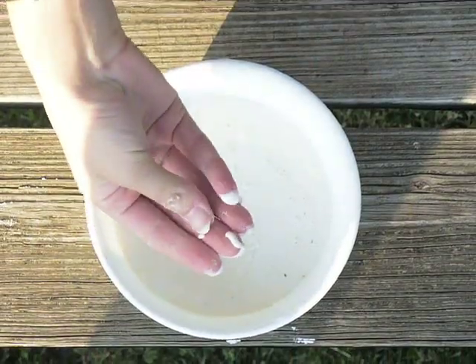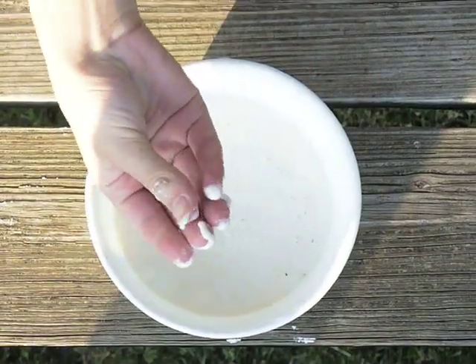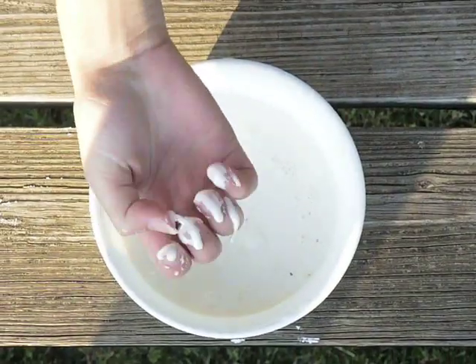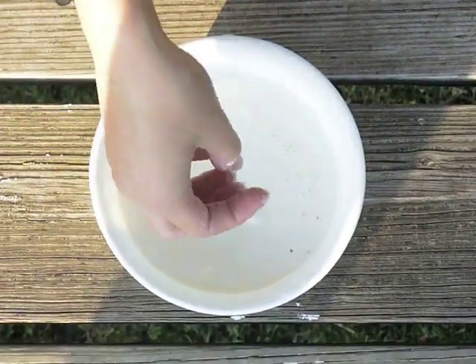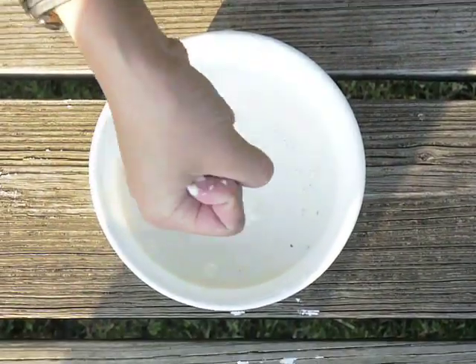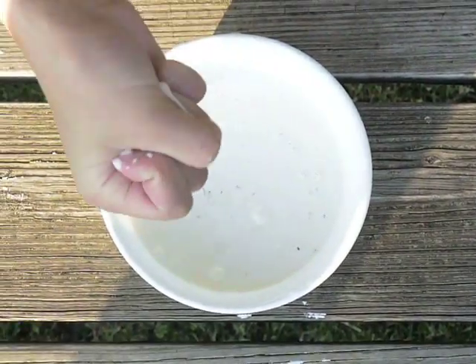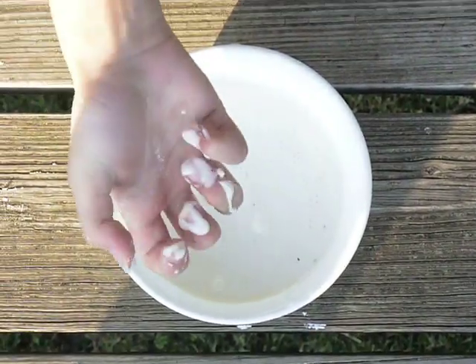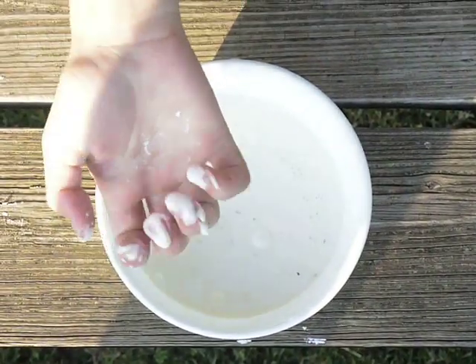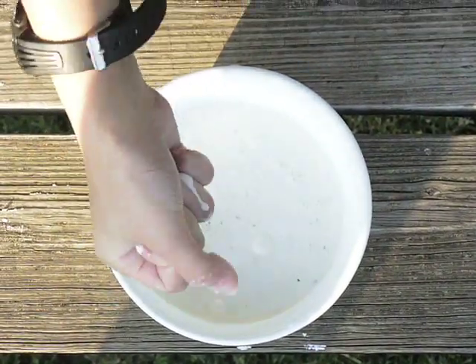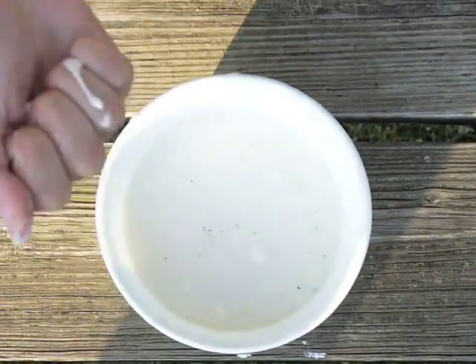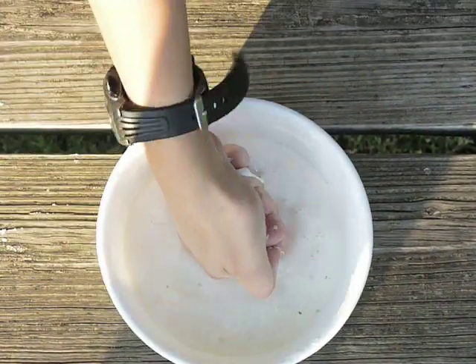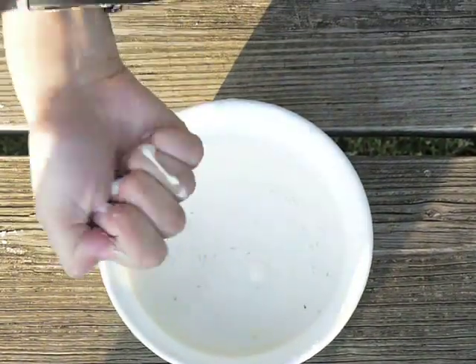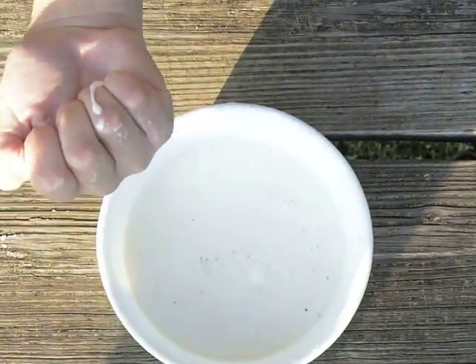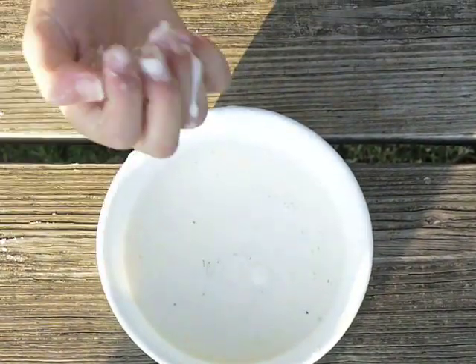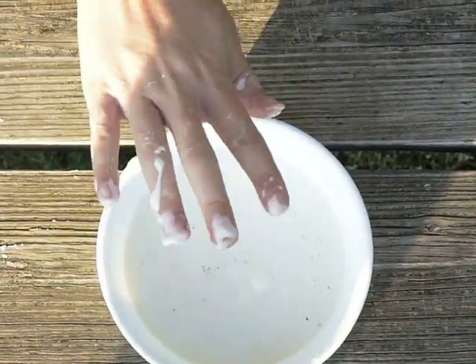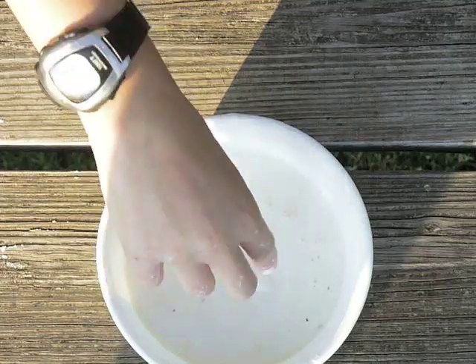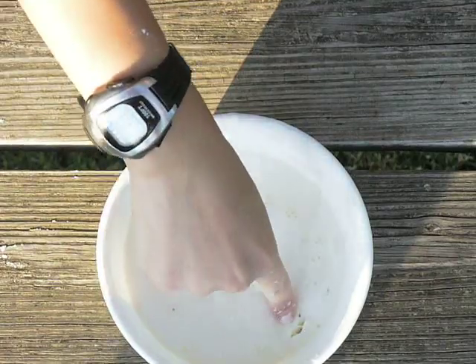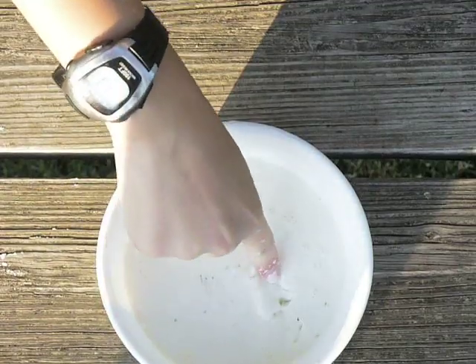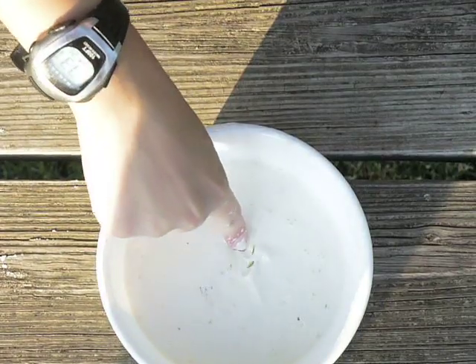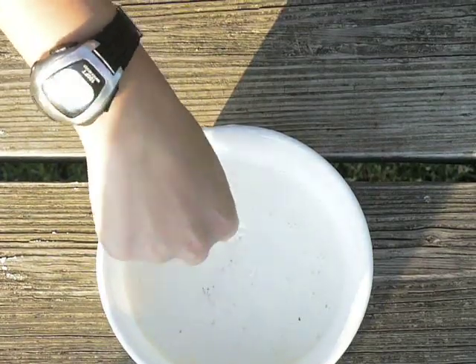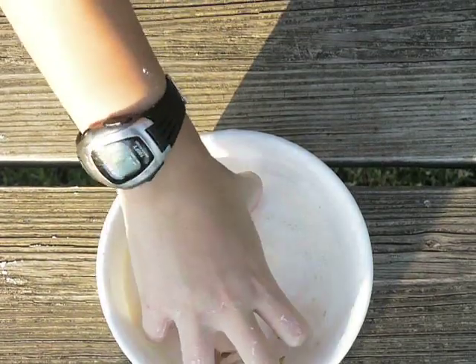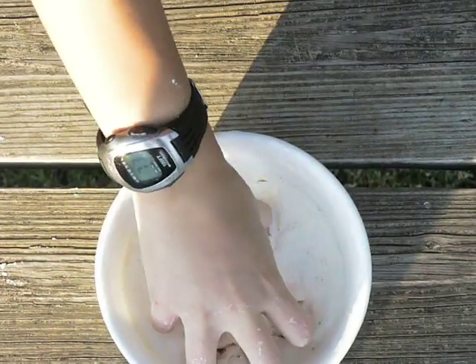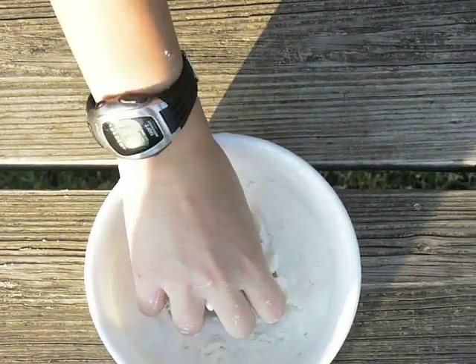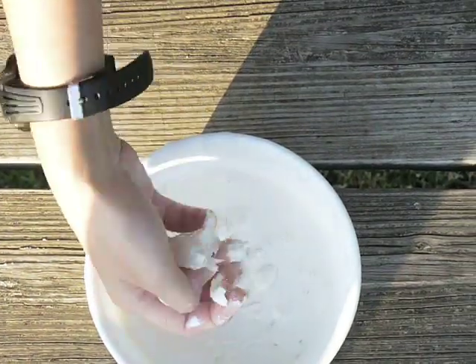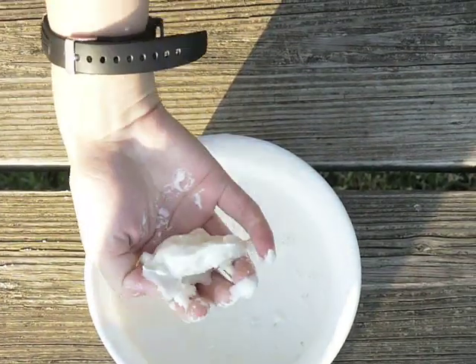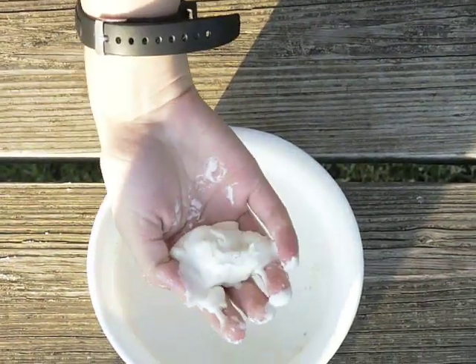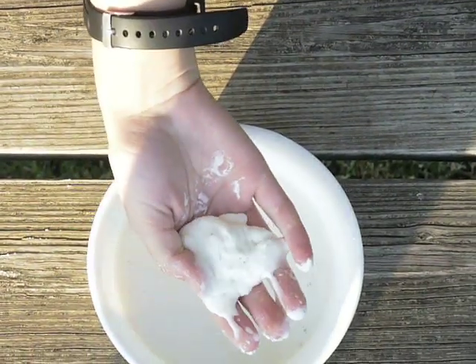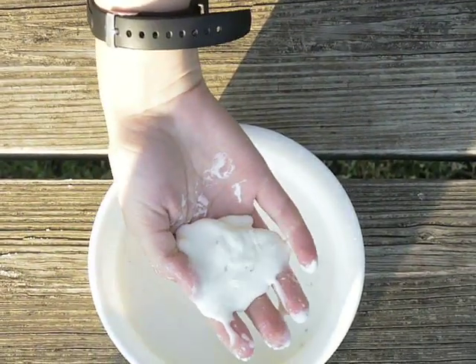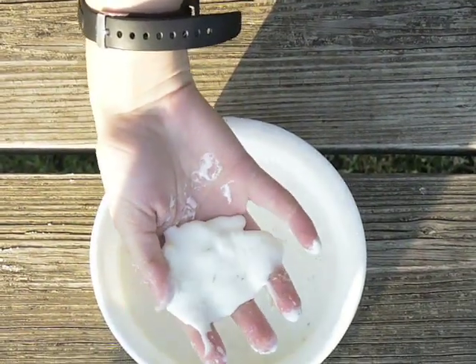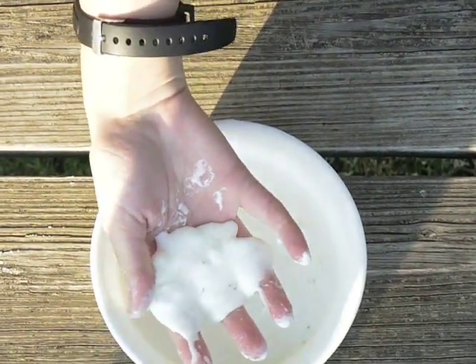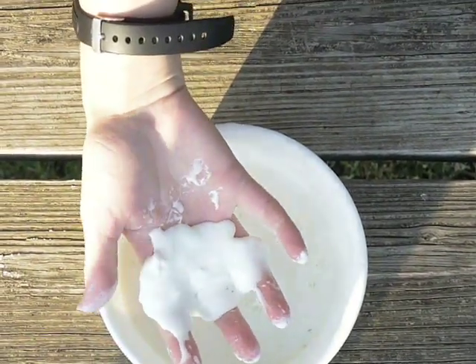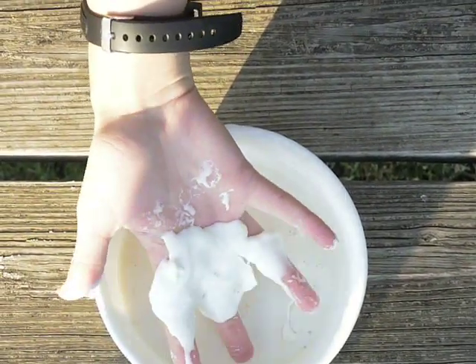It's really like, let me see if I punch it. It doesn't get wet, see? If I hold it in my hand, it just turns automatically to liquid.